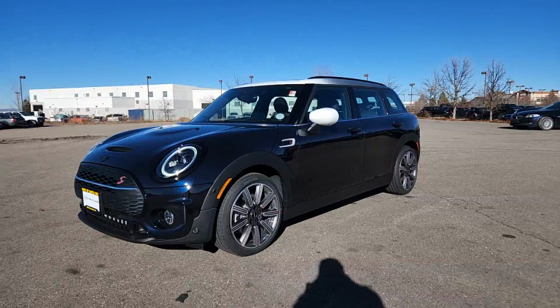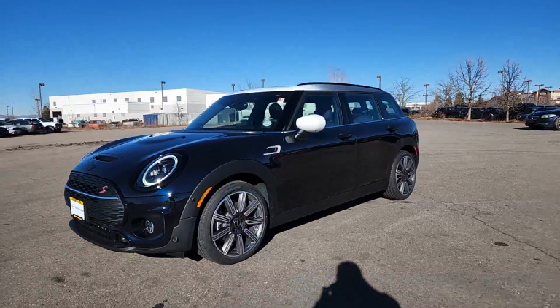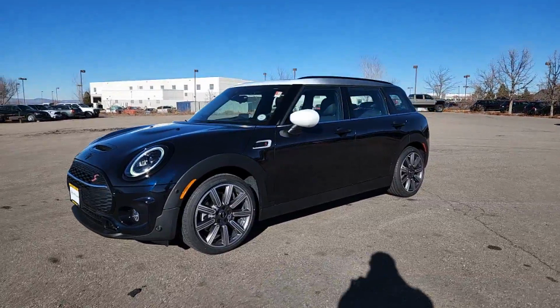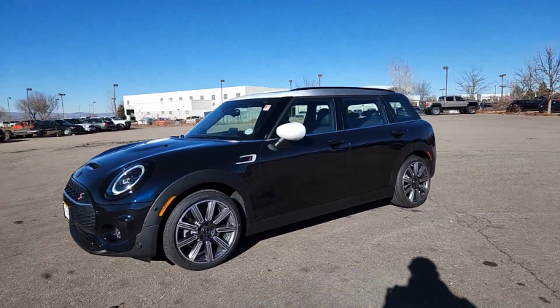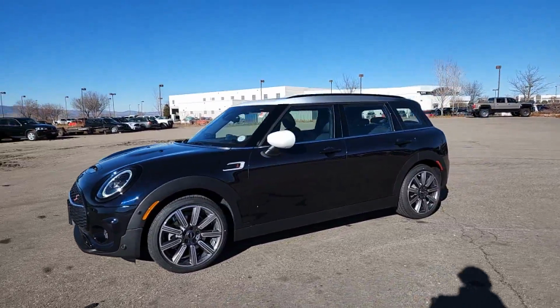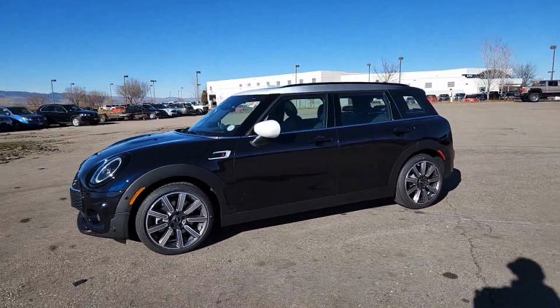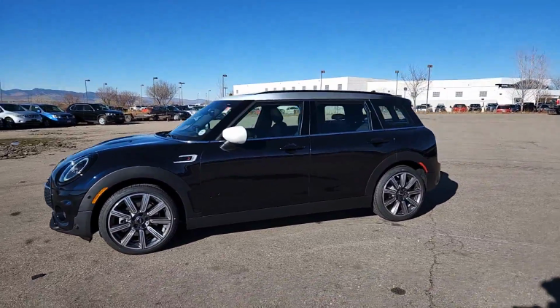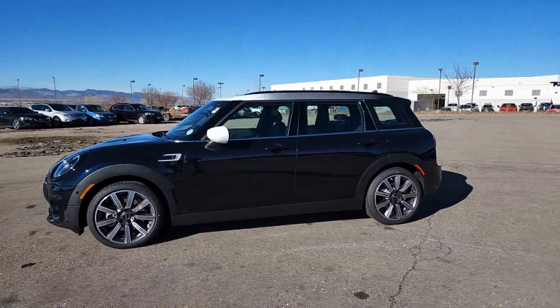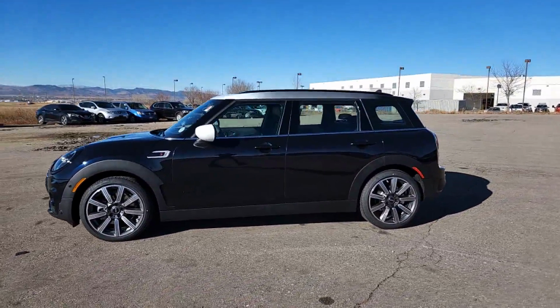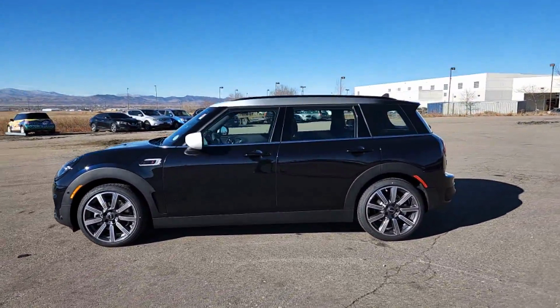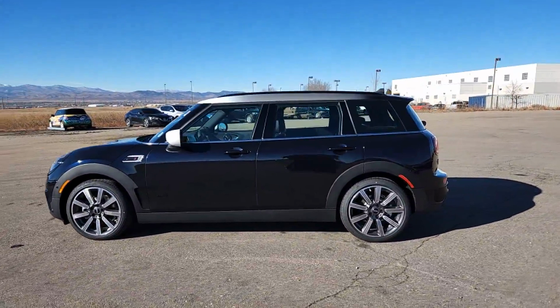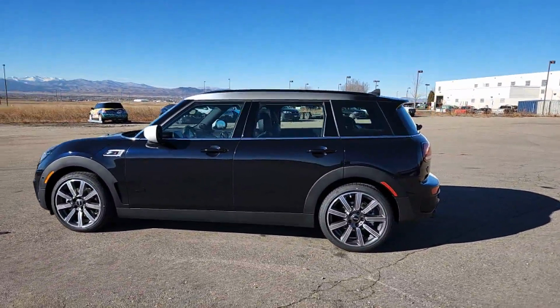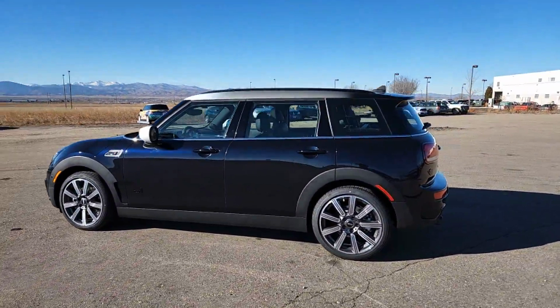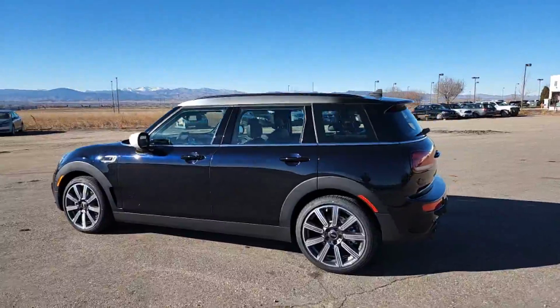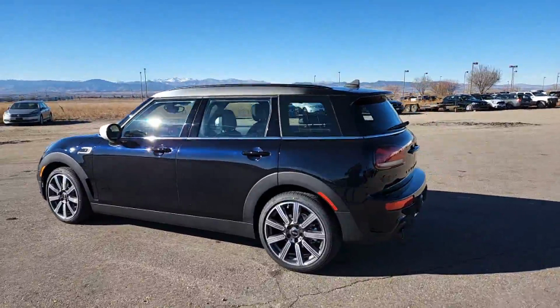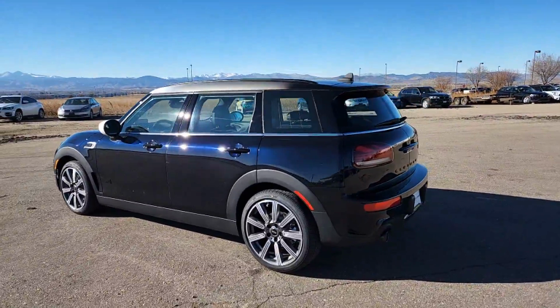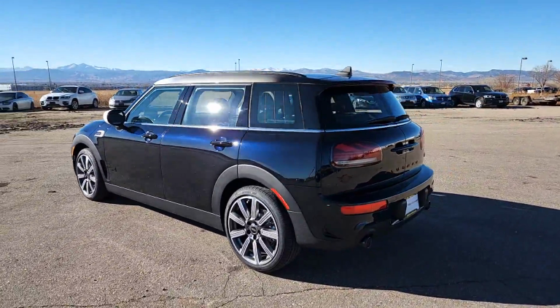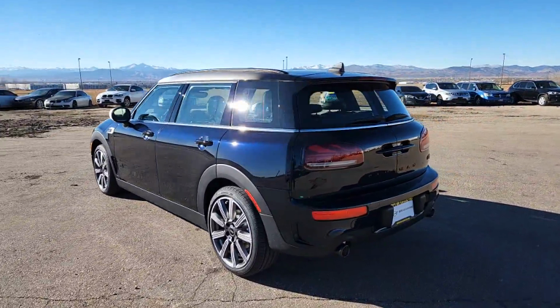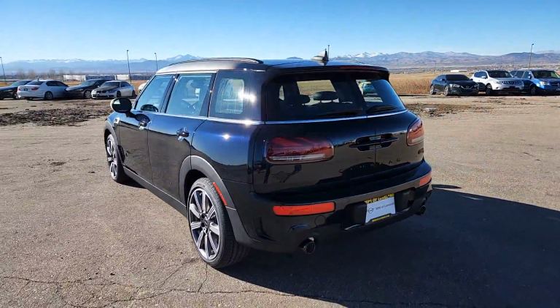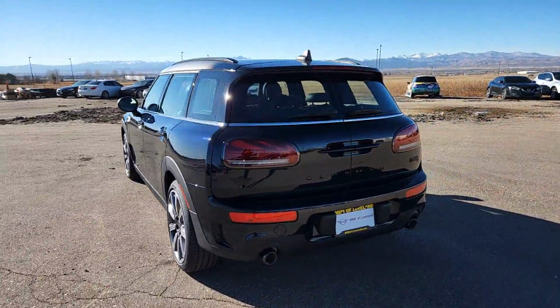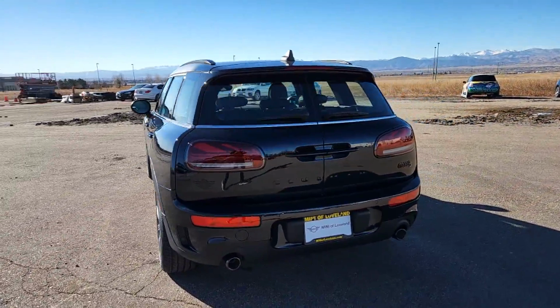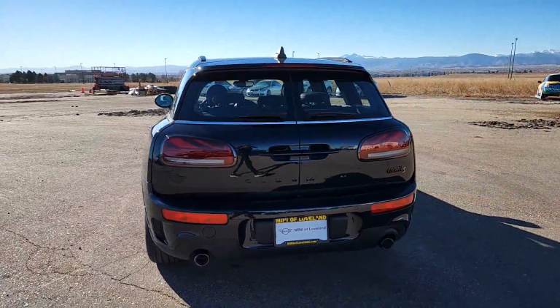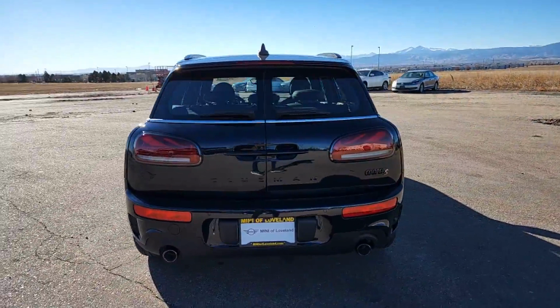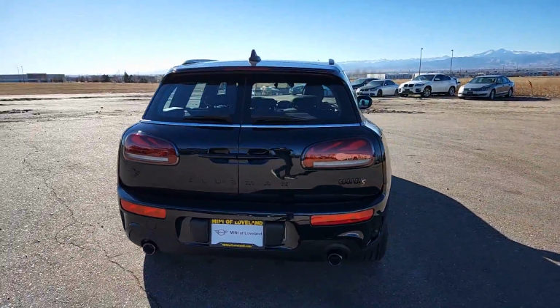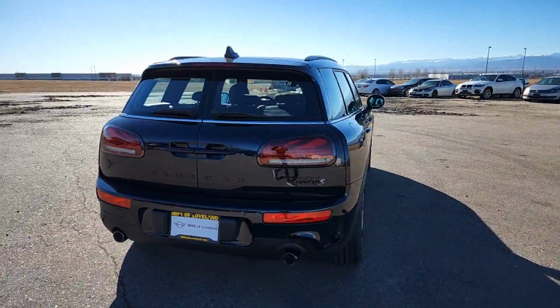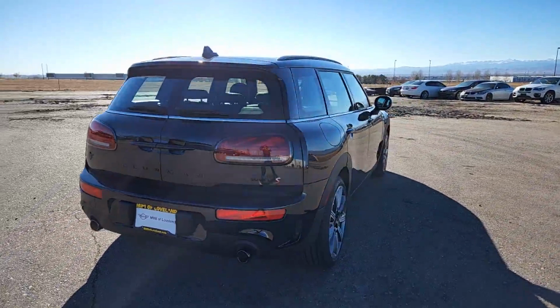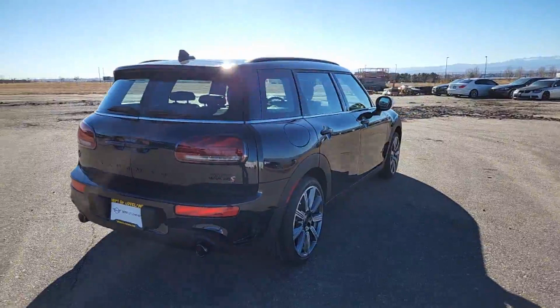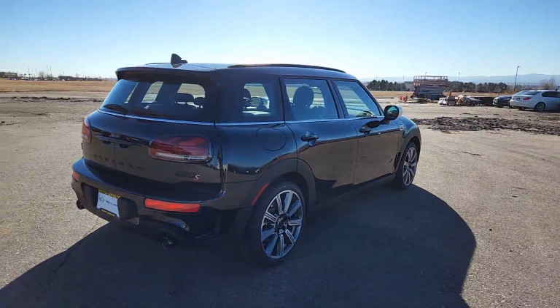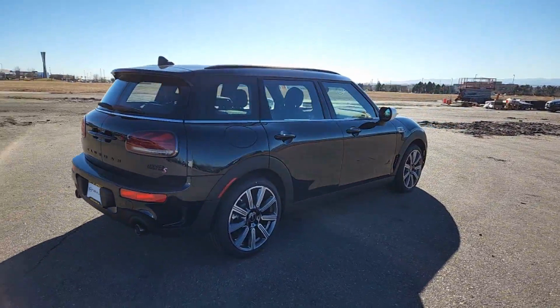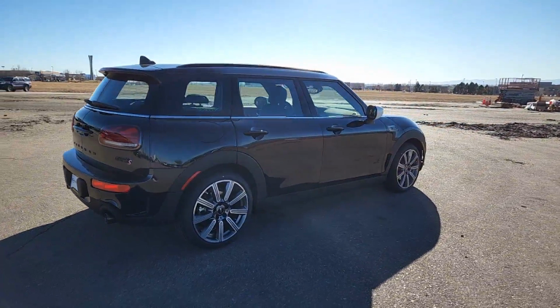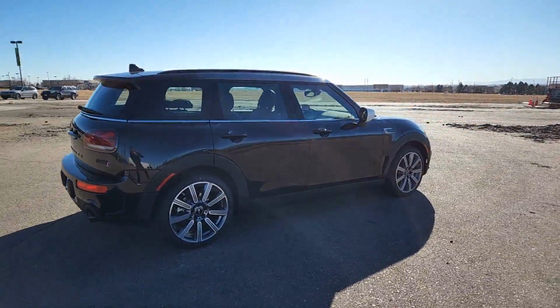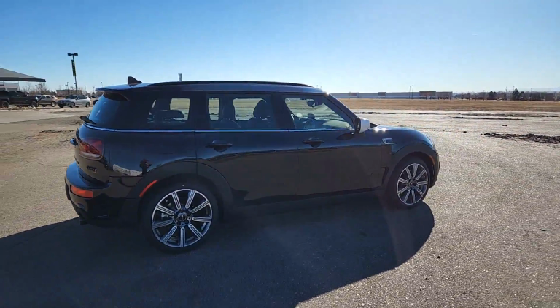Hop into the 2024 Mini Cooper Clubman. Here's a lively Clubman that offers engaging driving dynamics, available all-weather capability, sophisticated comfort, and a playful 1960s vibe.